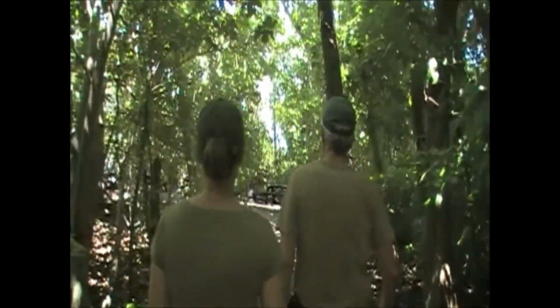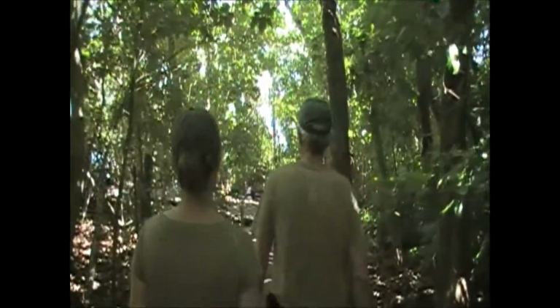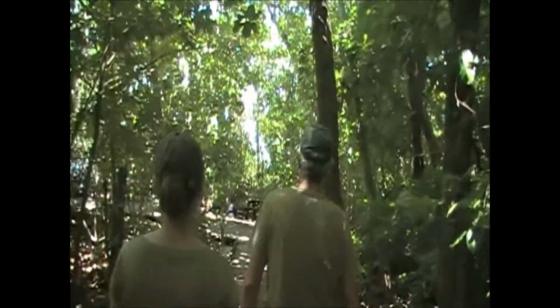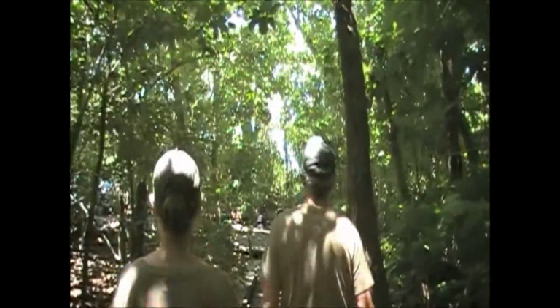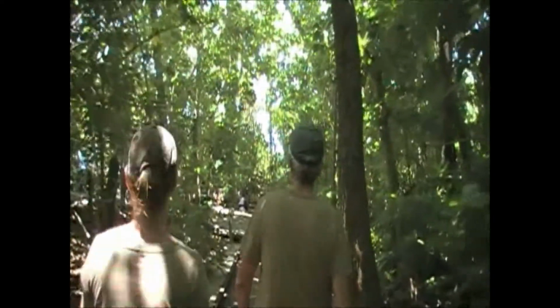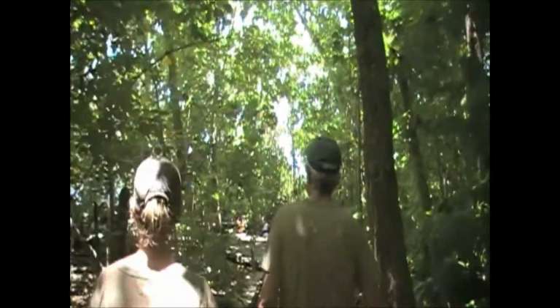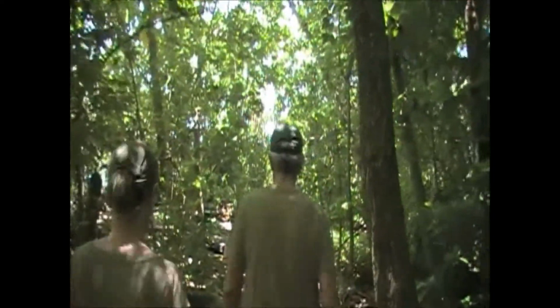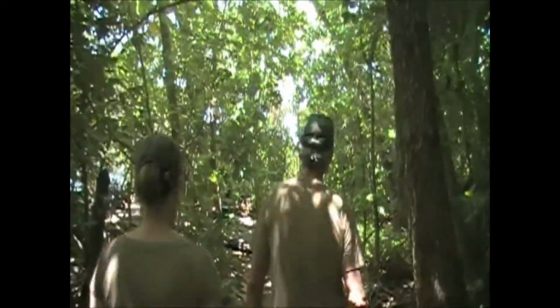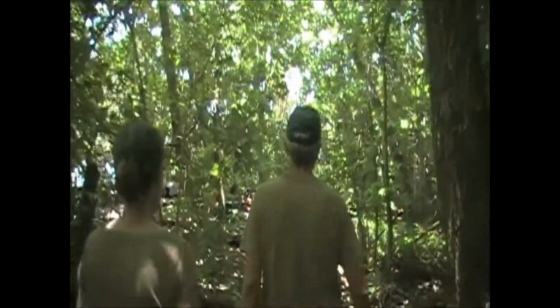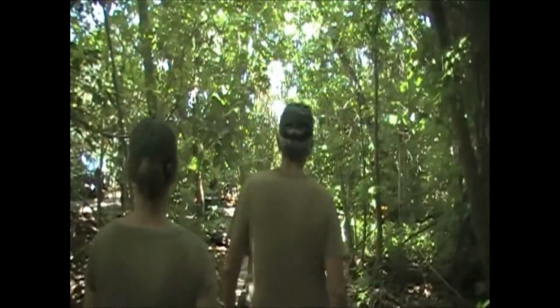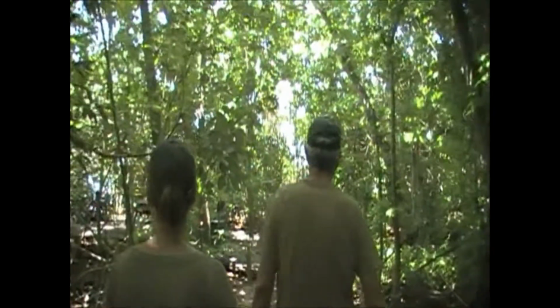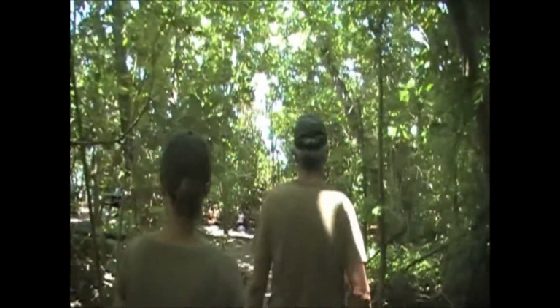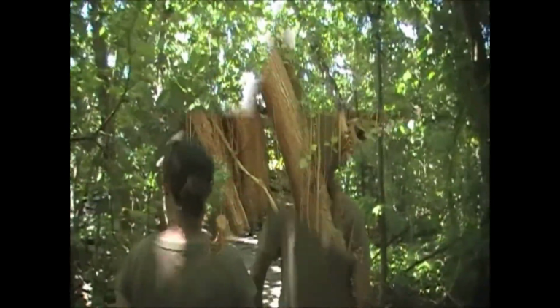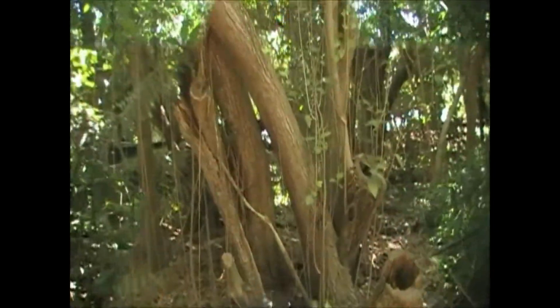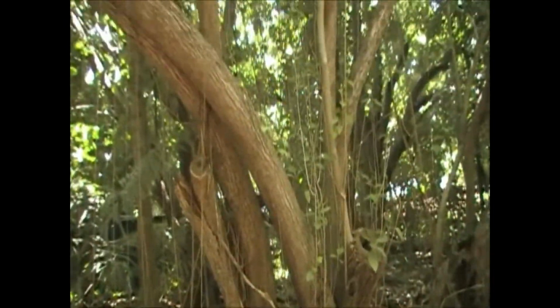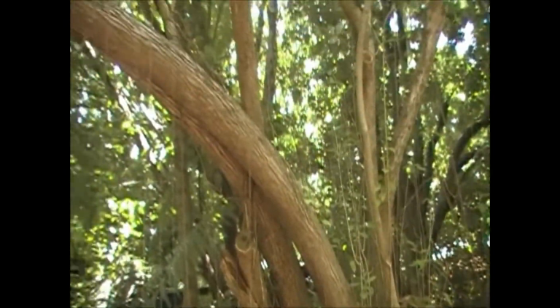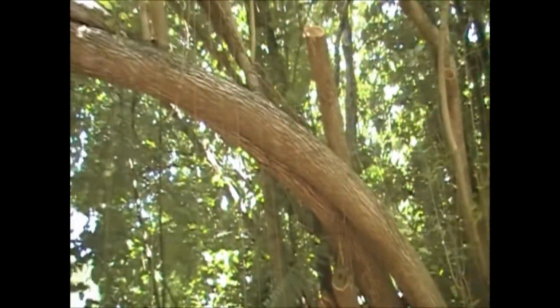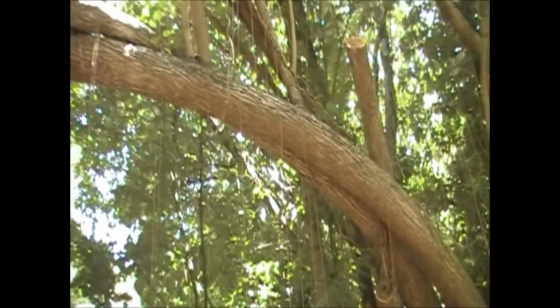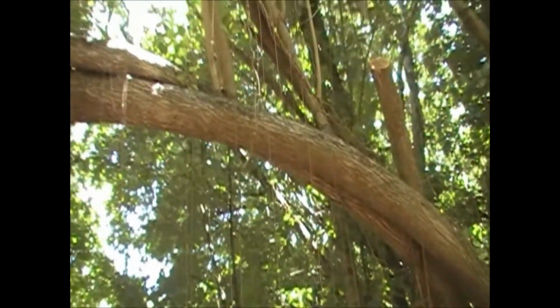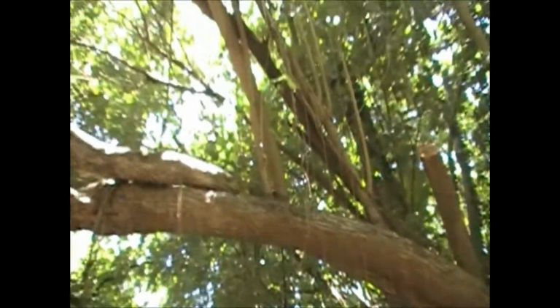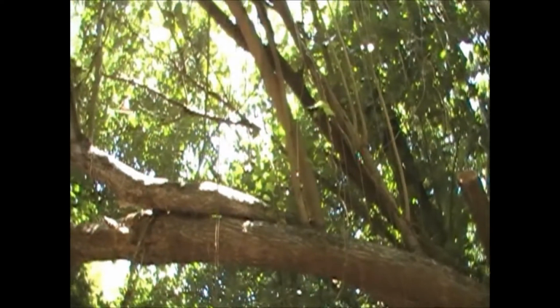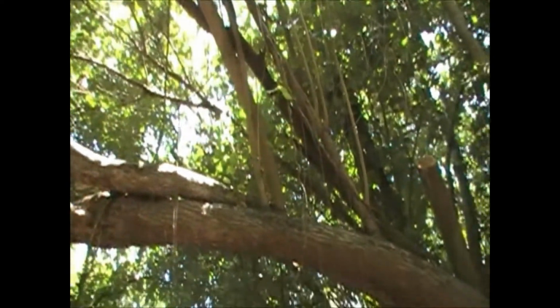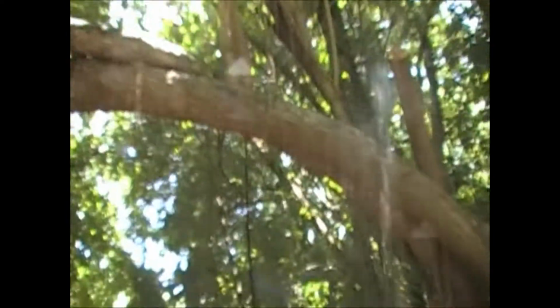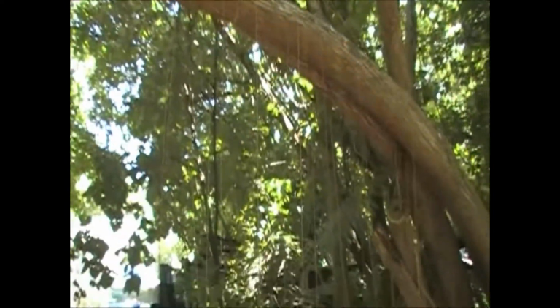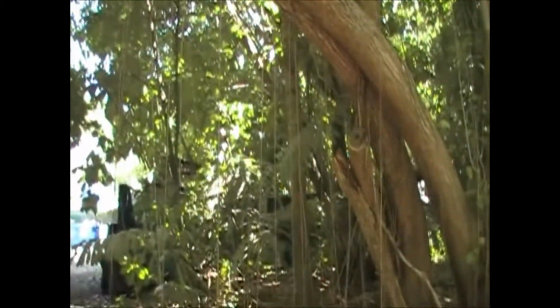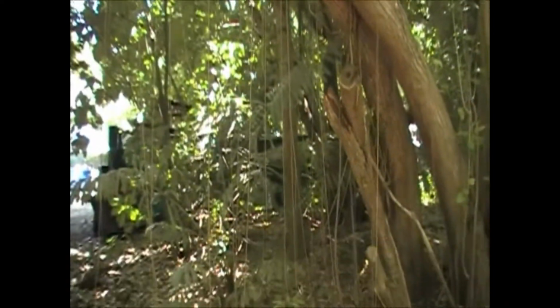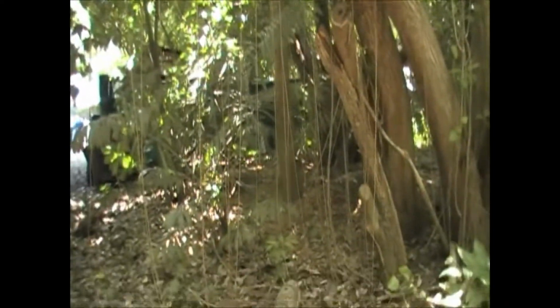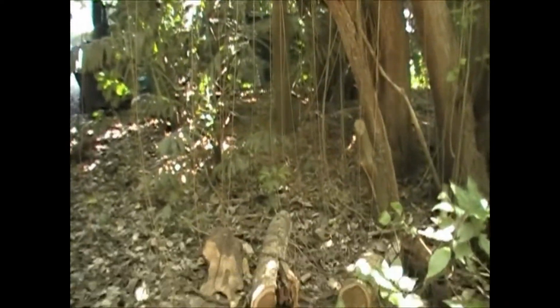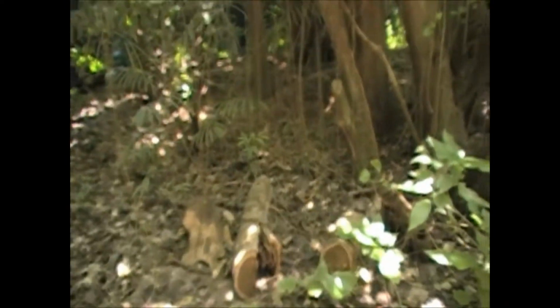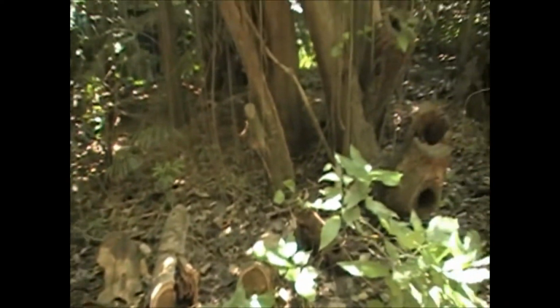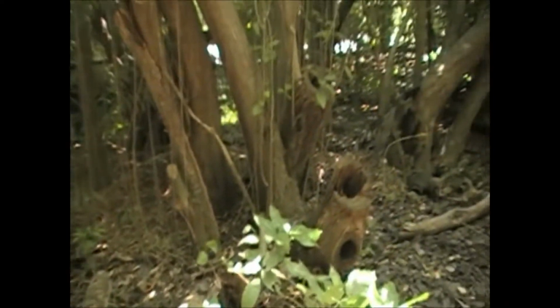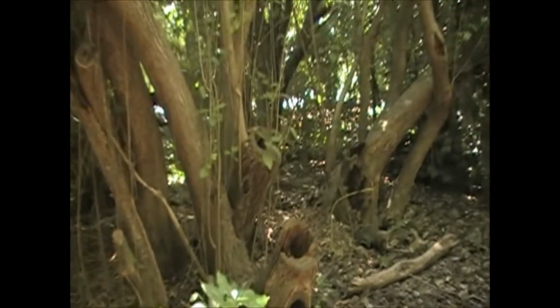Now Joy's off even further out in the reef. This is kind of an interesting tree with all sorts of vines that hang down to try to absorb moisture, I guess.